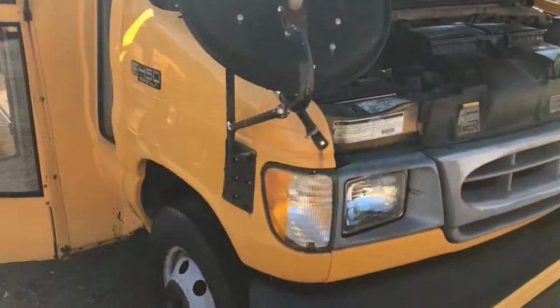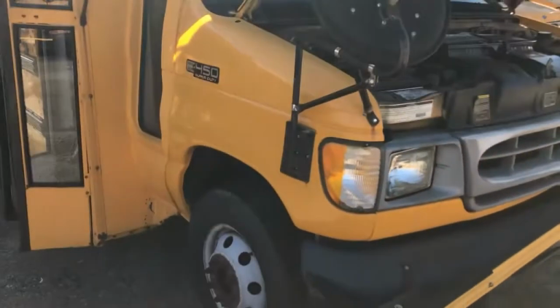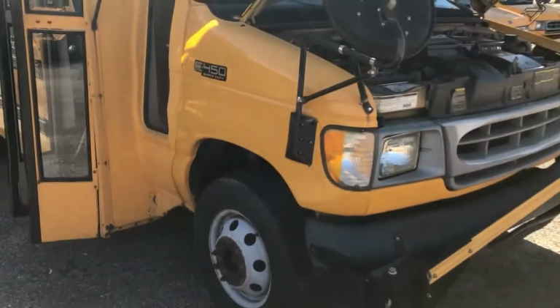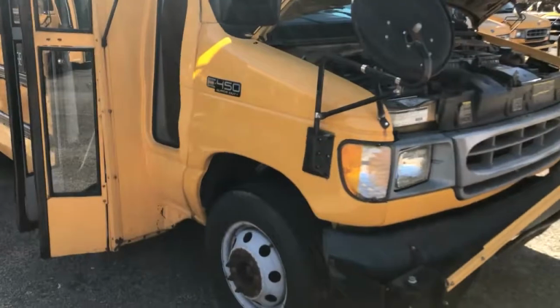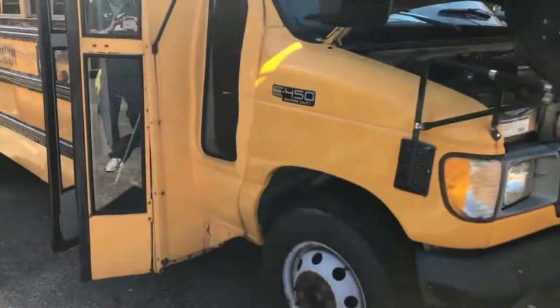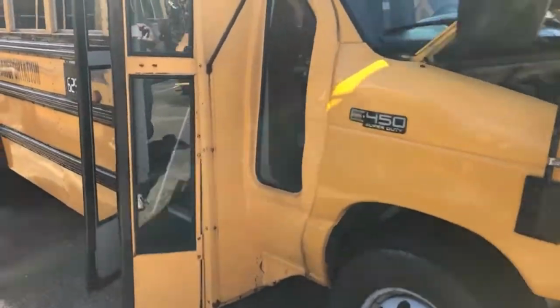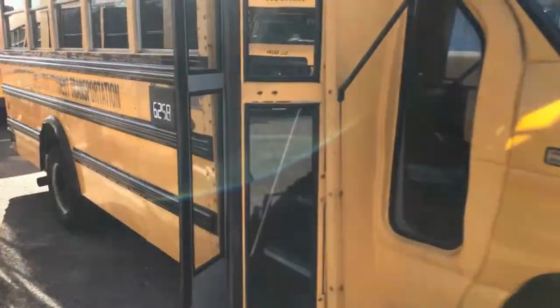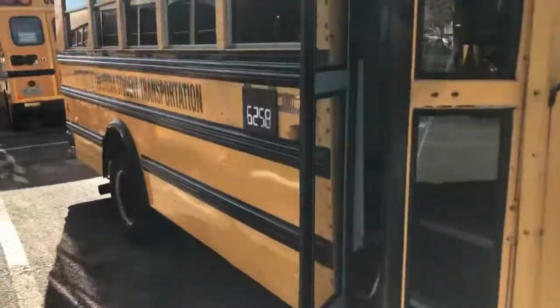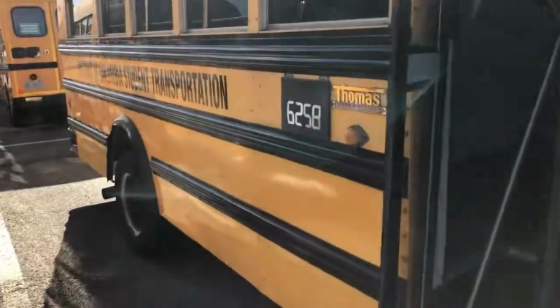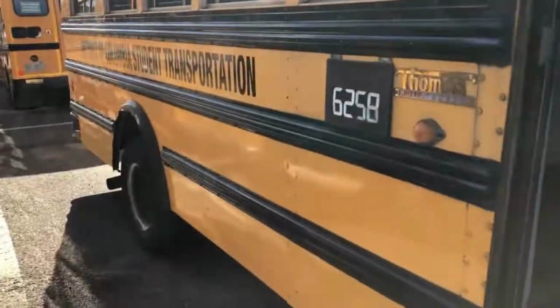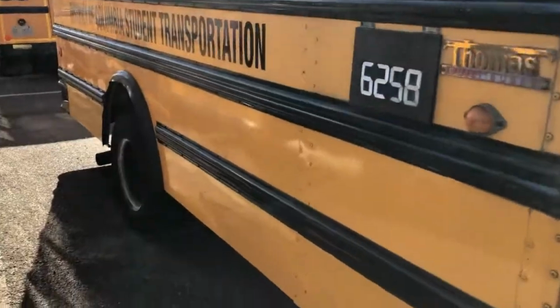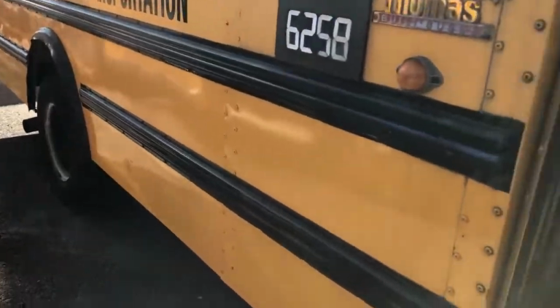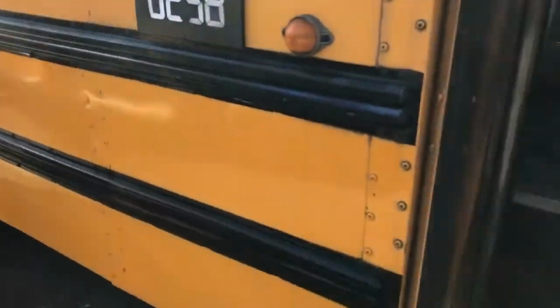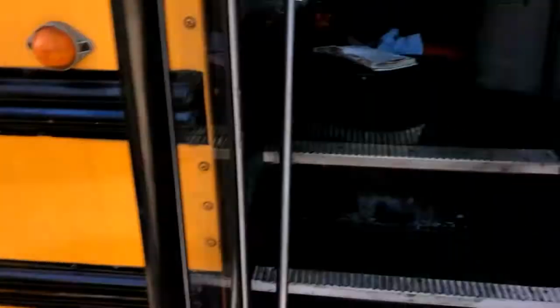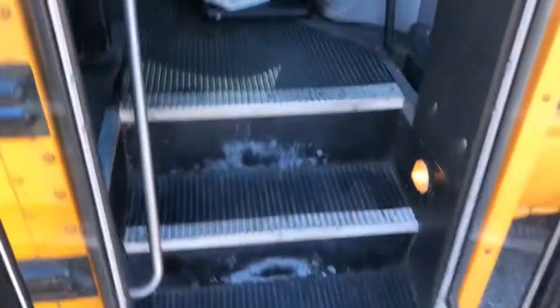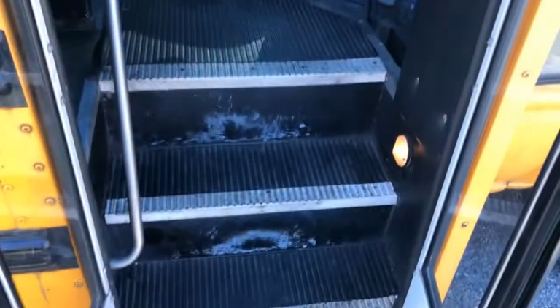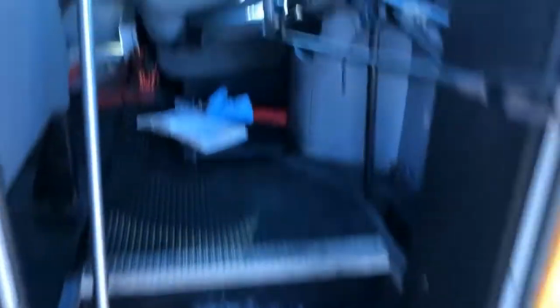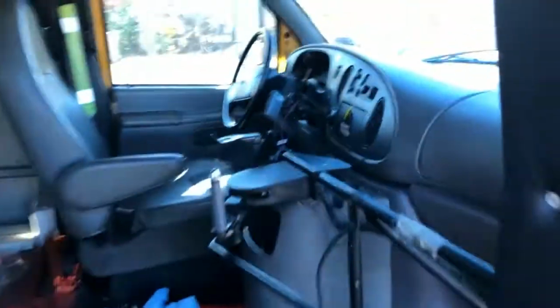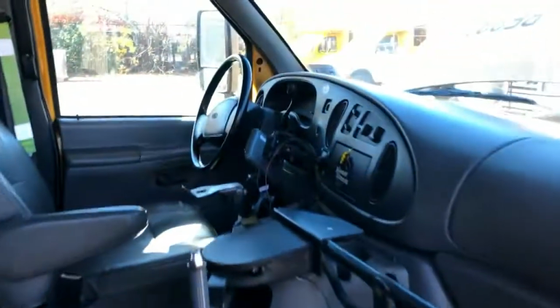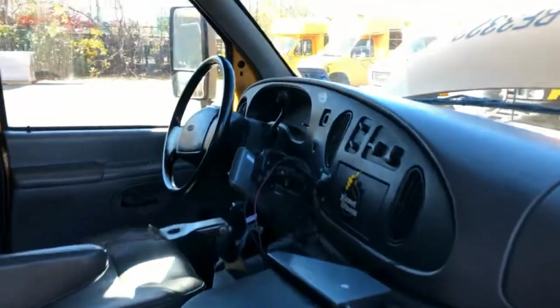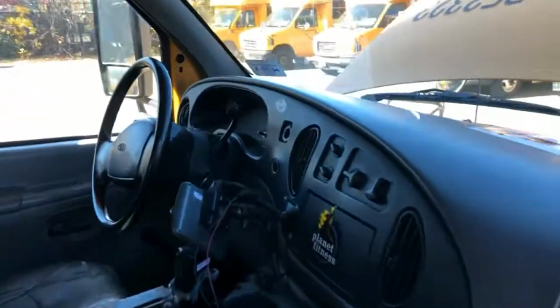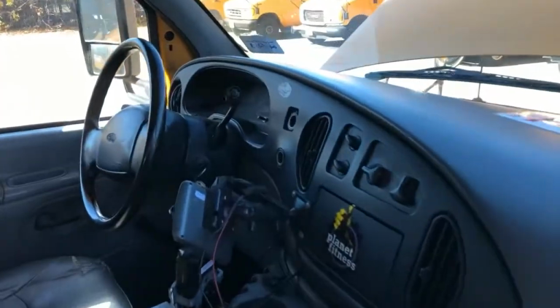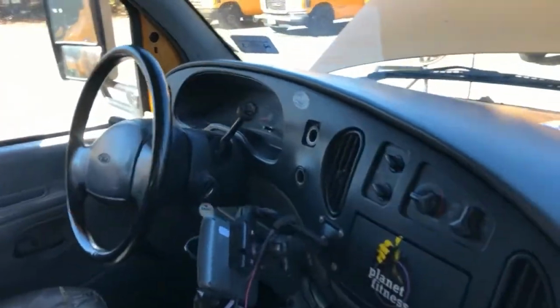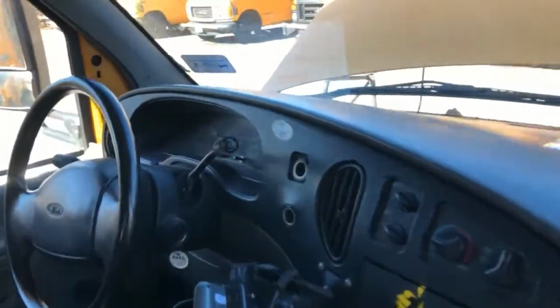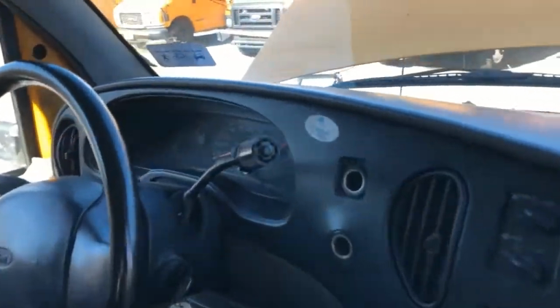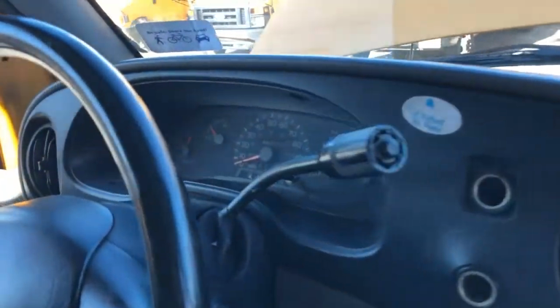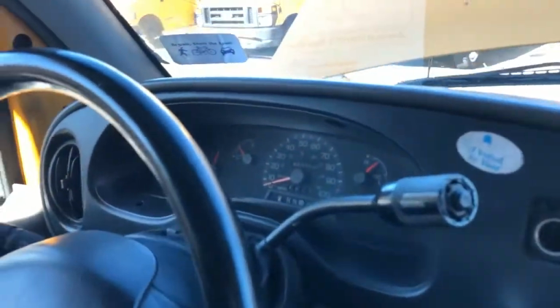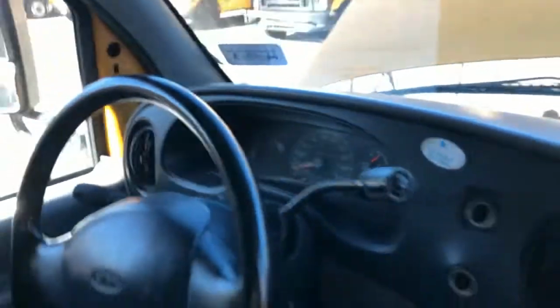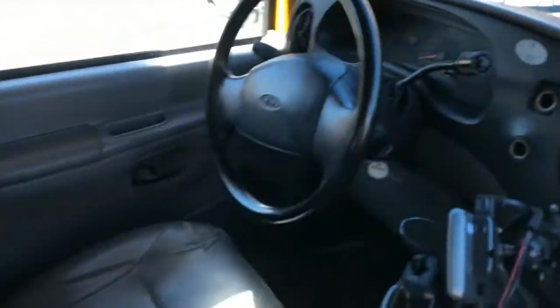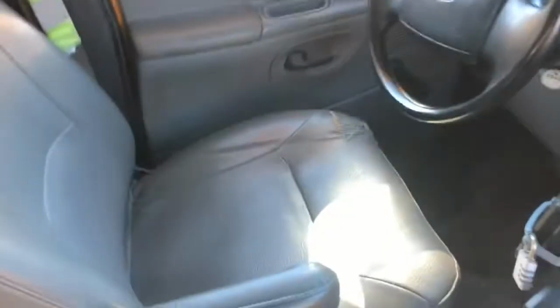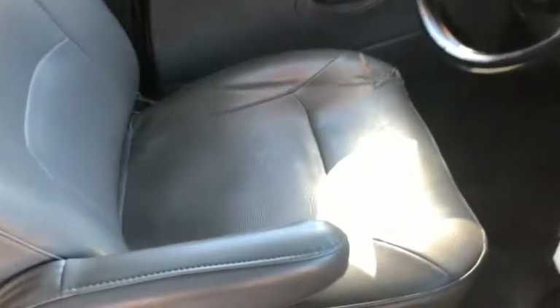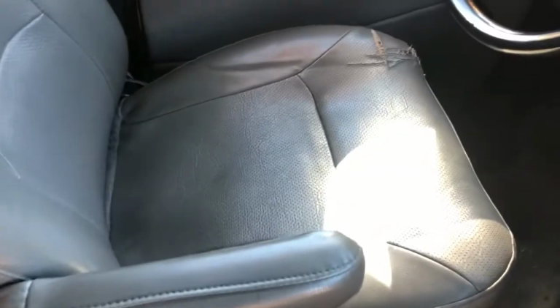Pretty good body-wise. No major dents, no major rust. Let's see — 133,700 miles.